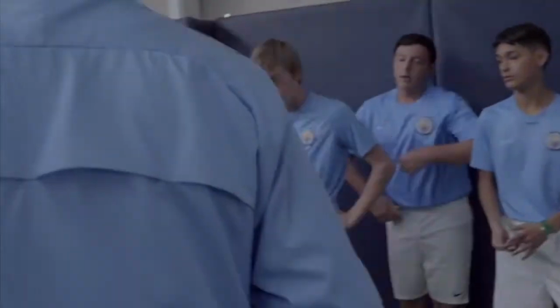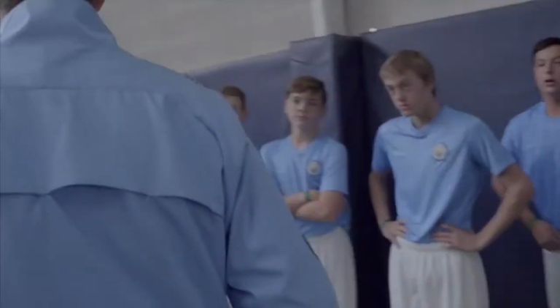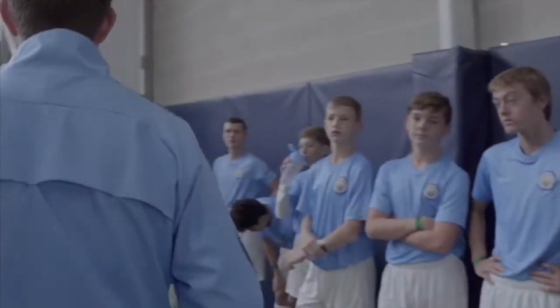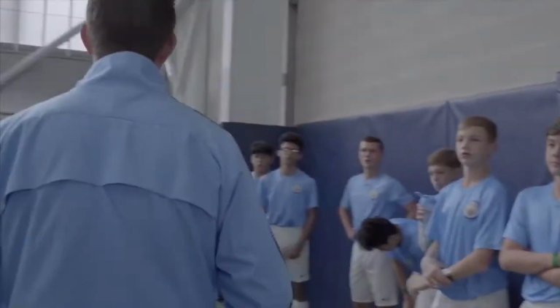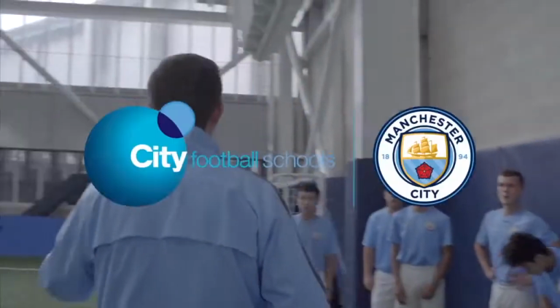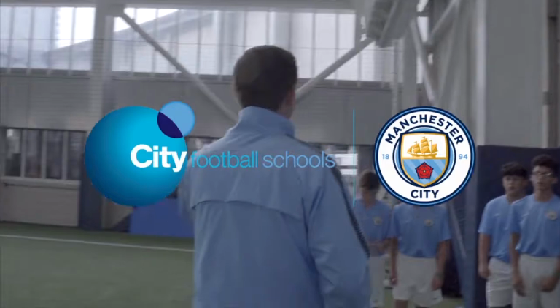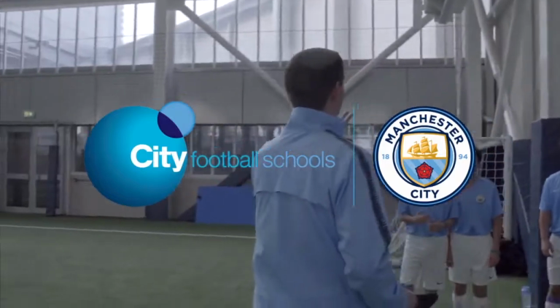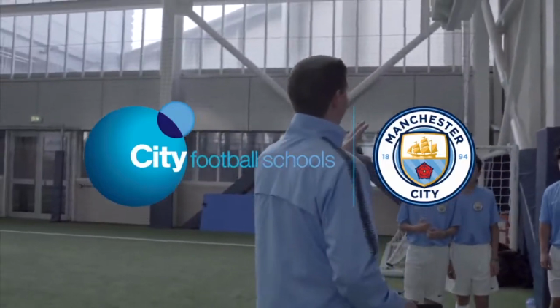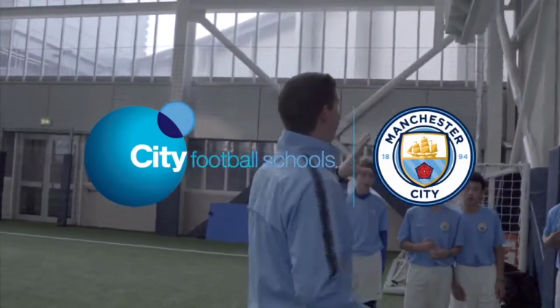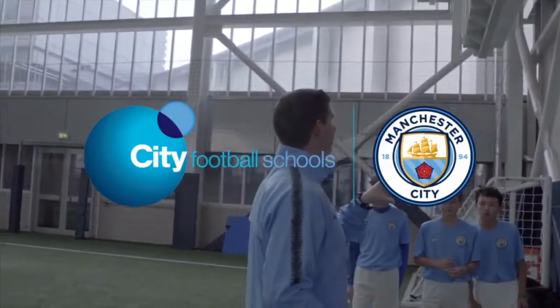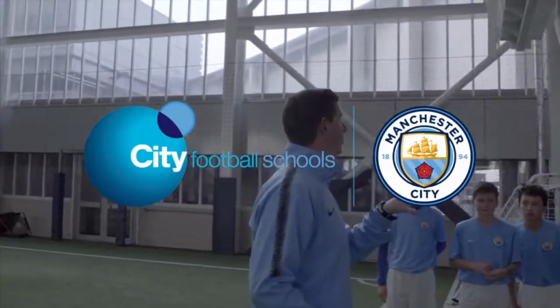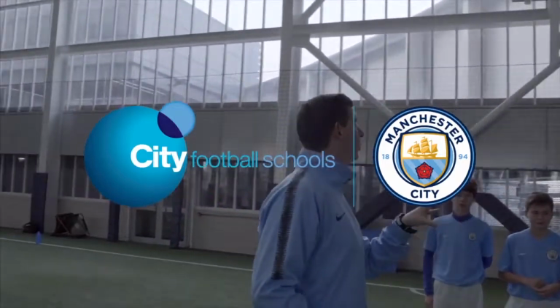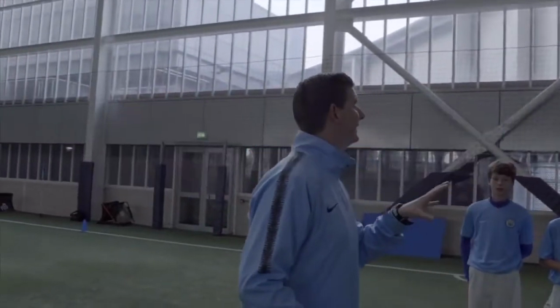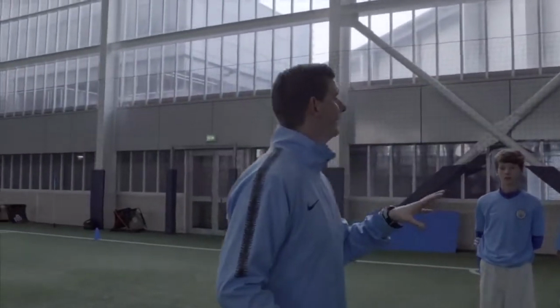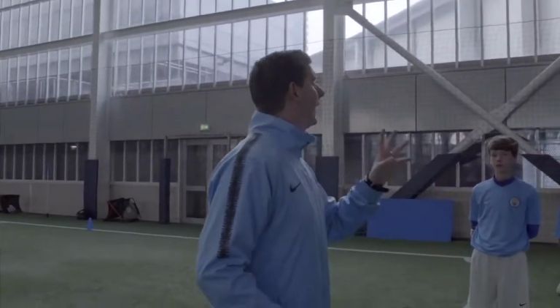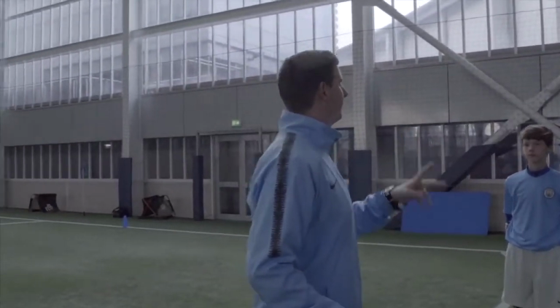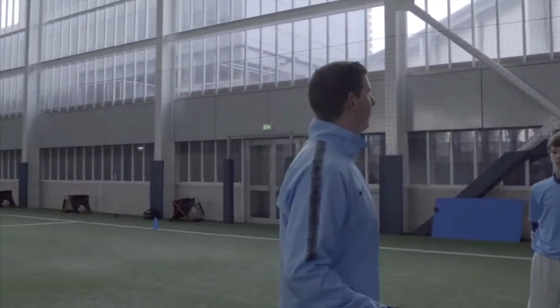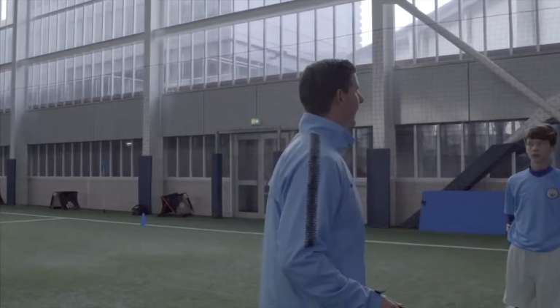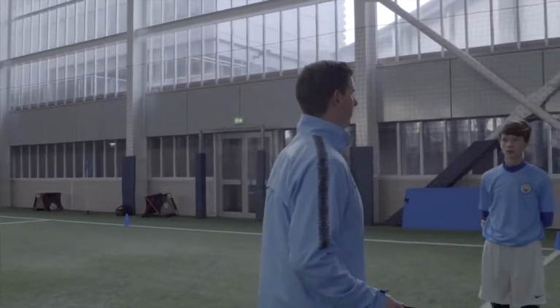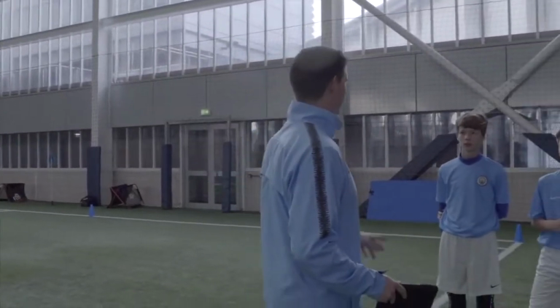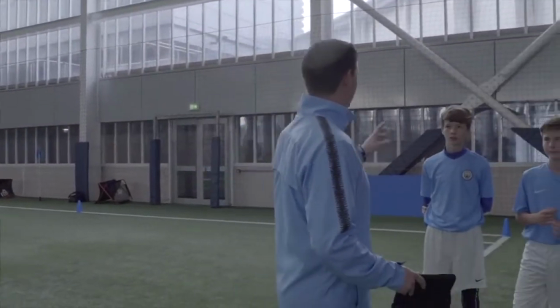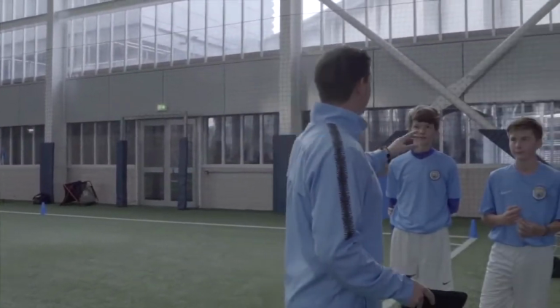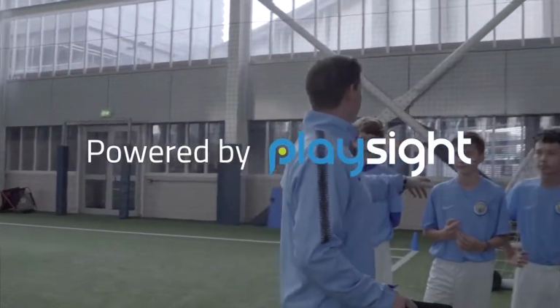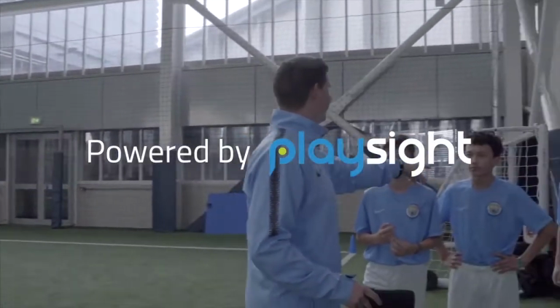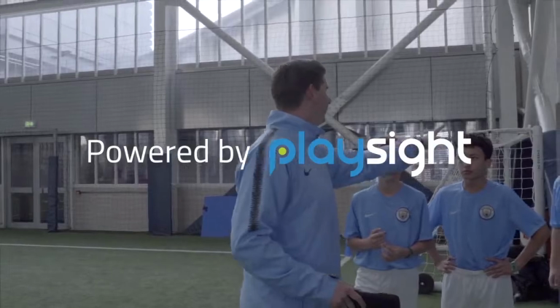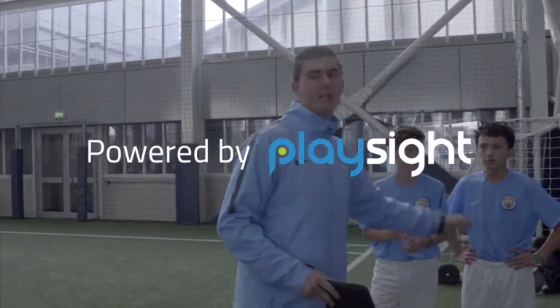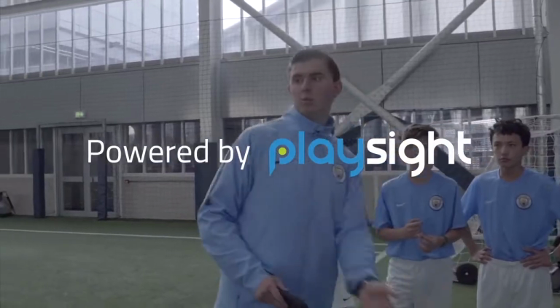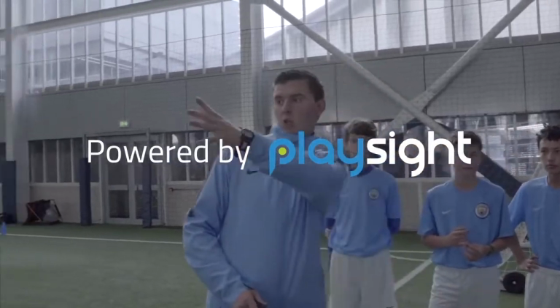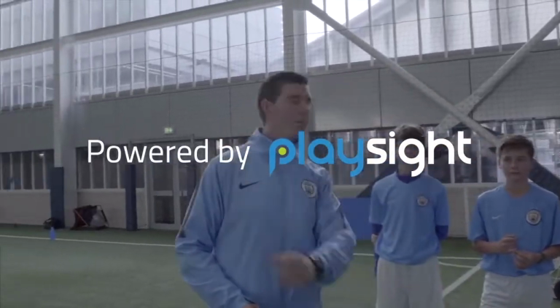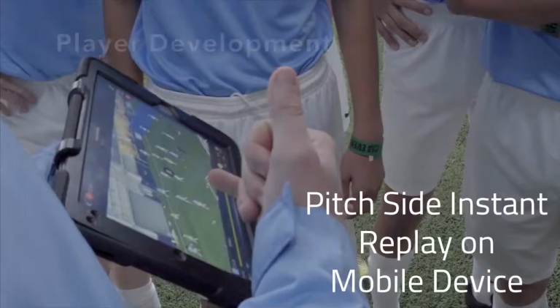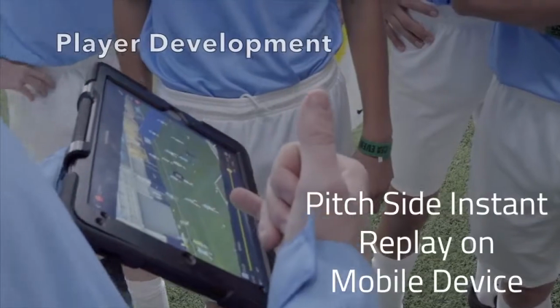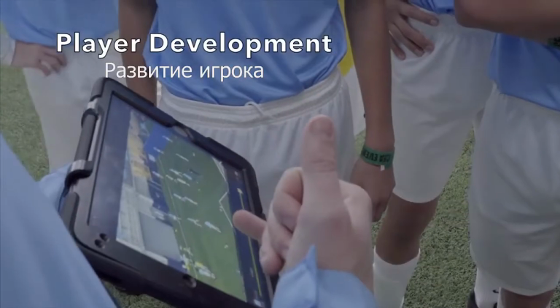We're going to go into our rondo now. Today it's going to be combined — we're all going to be working together. I'm after four yellows: one, two, three, four yellows. Going to be very static.